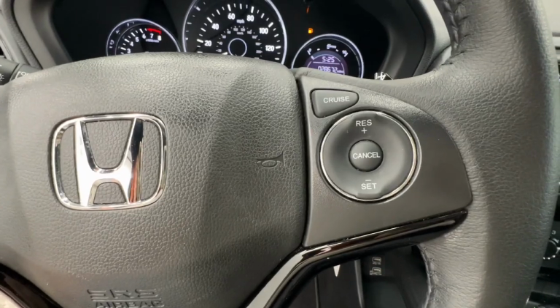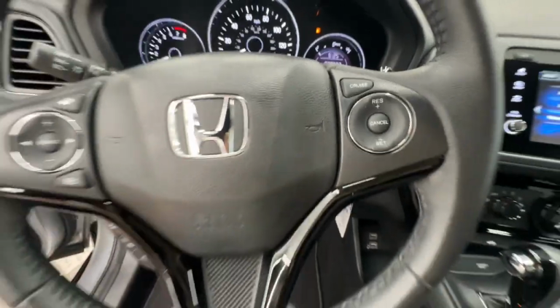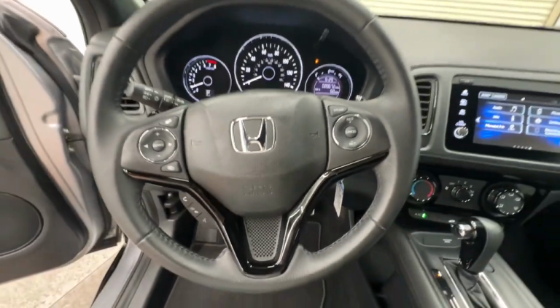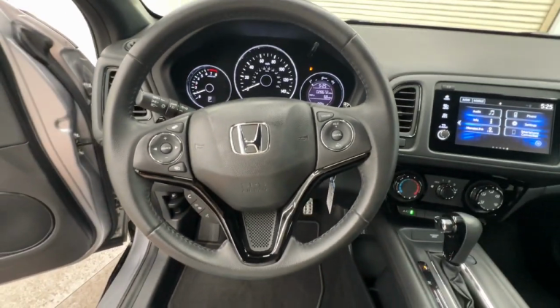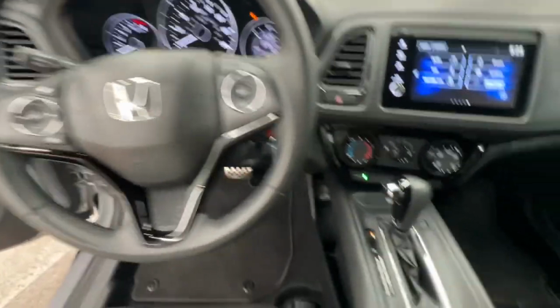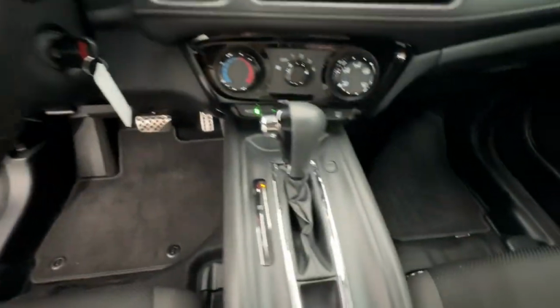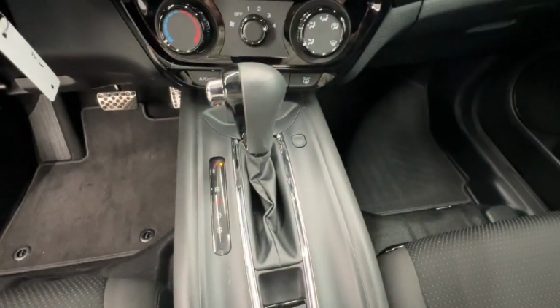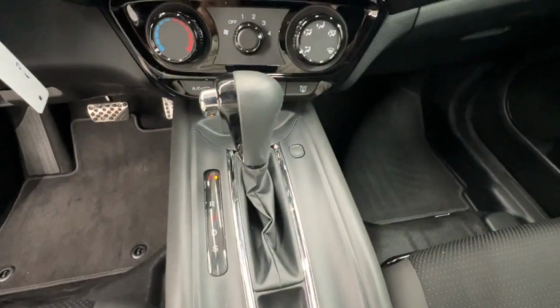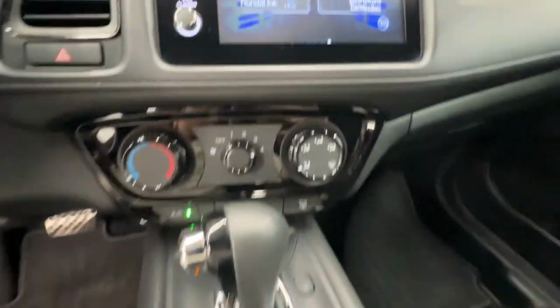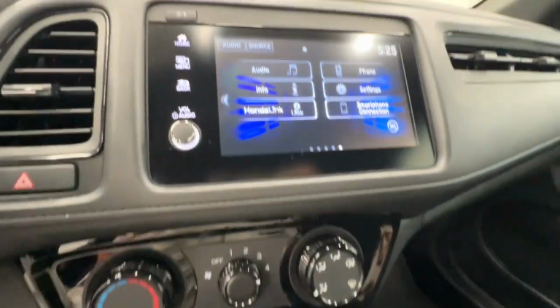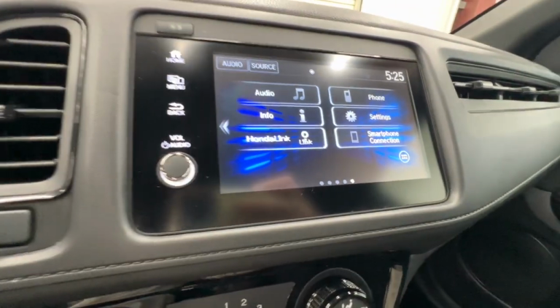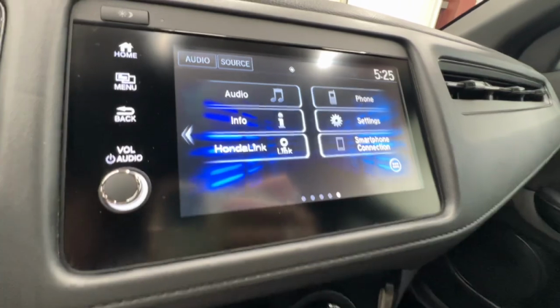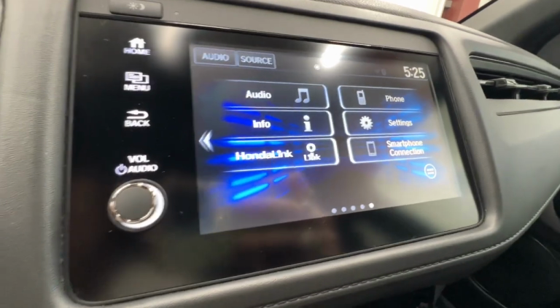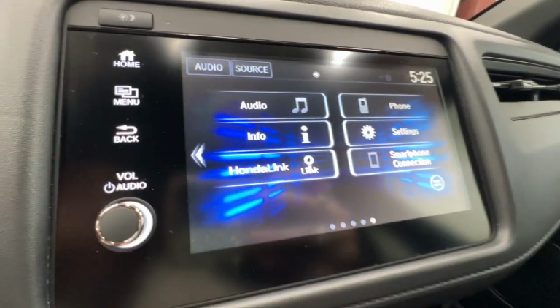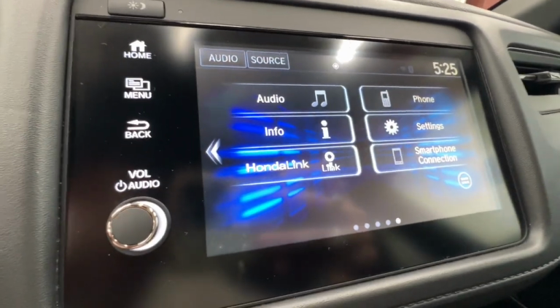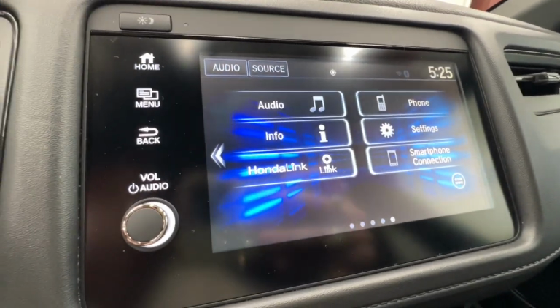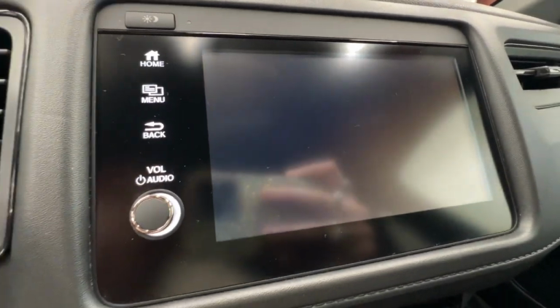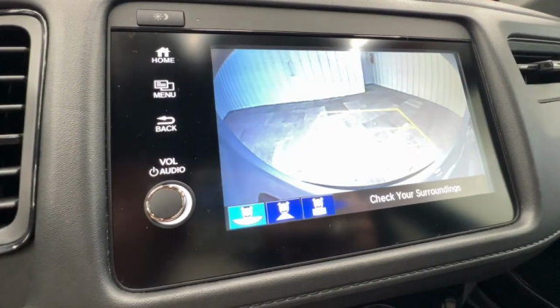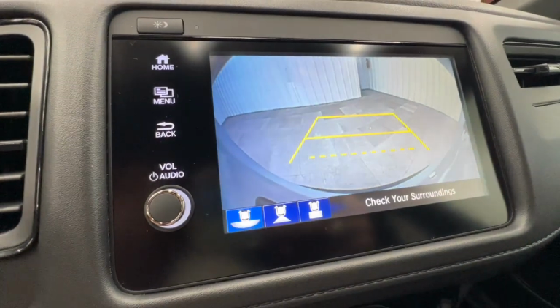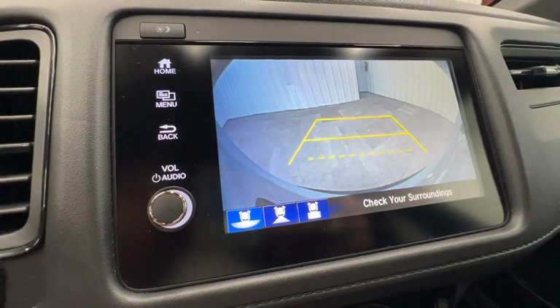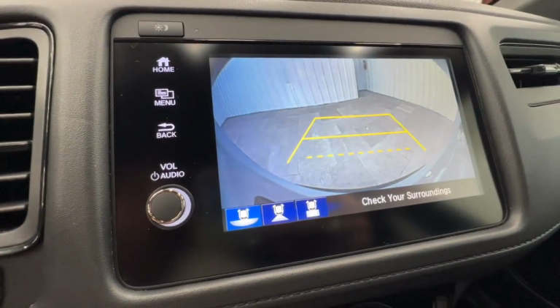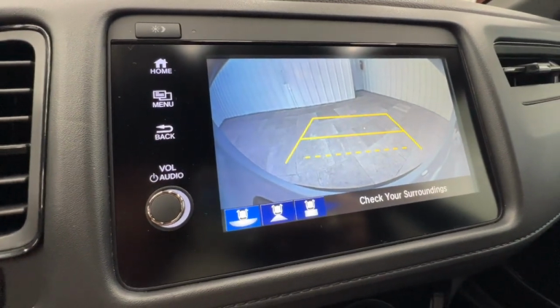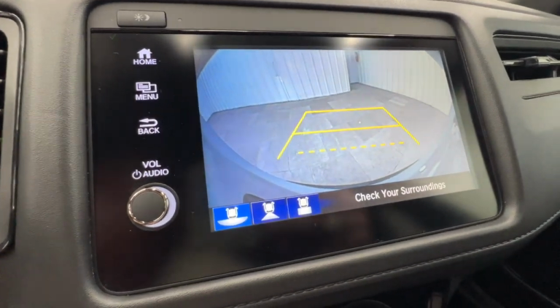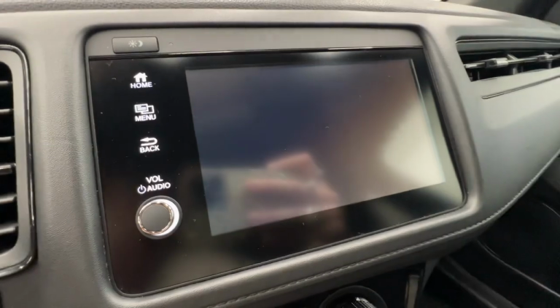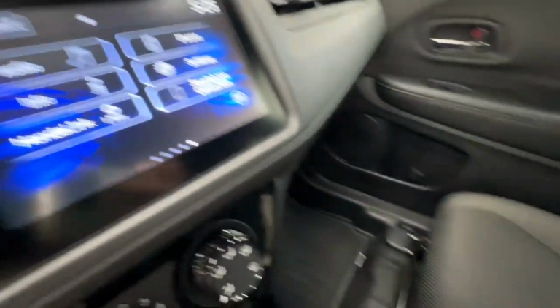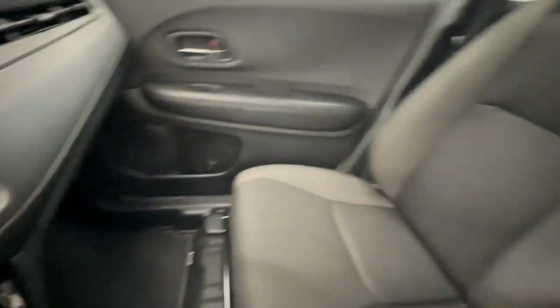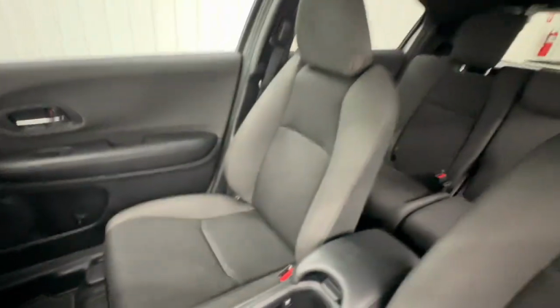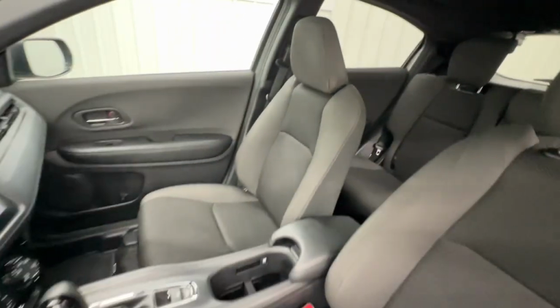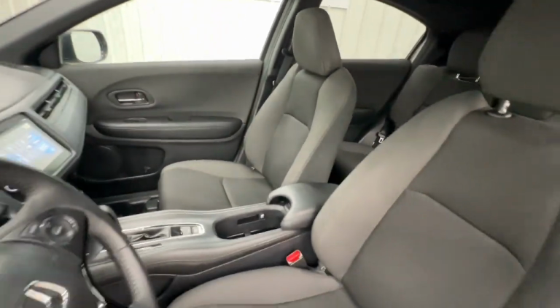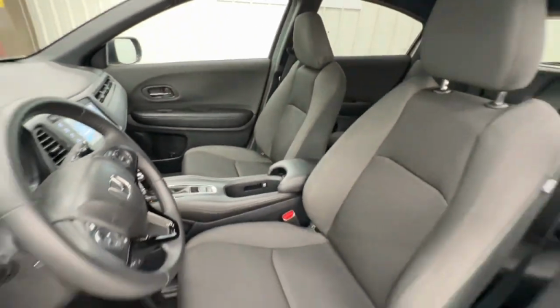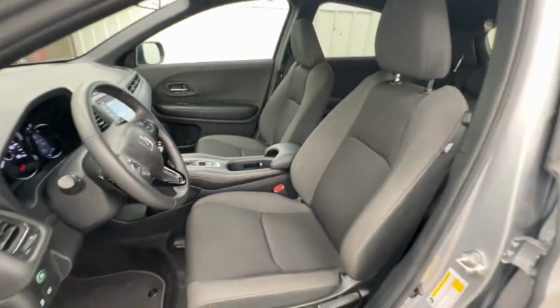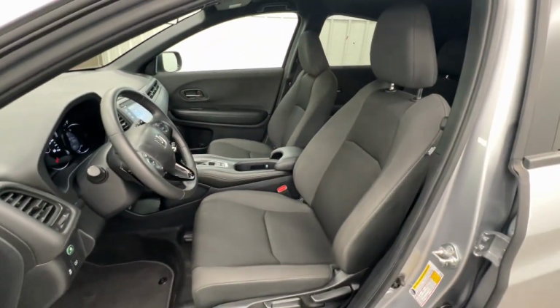Apple CarPlay and/or Android Auto, keyless entry, fog lamps, backup camera, electronic stability control, alarm, aluminum wheels, steering wheel audio controls, rear spoiler, and traction control.